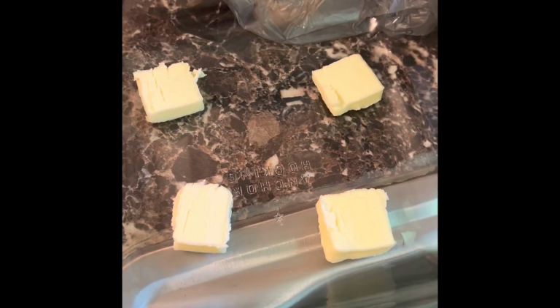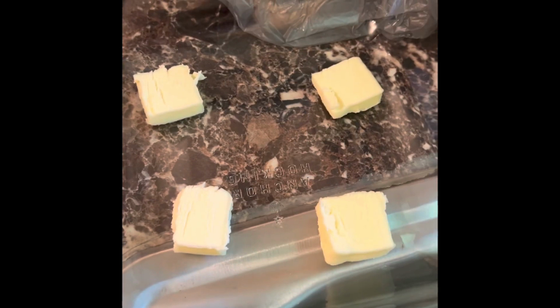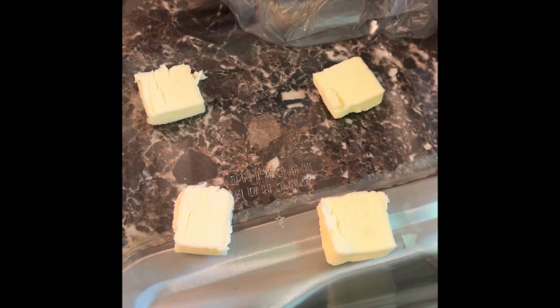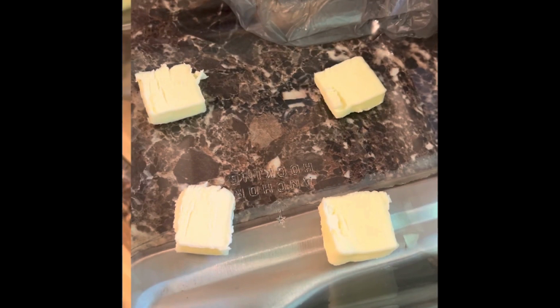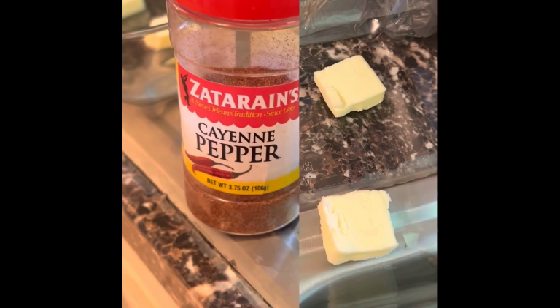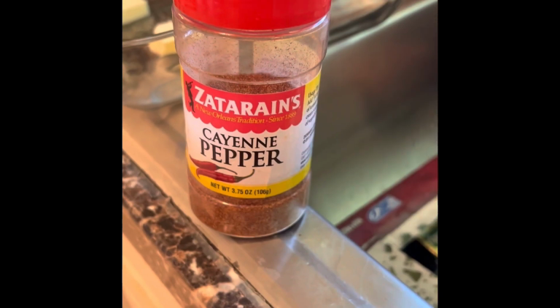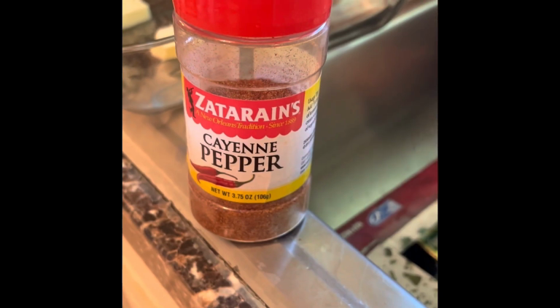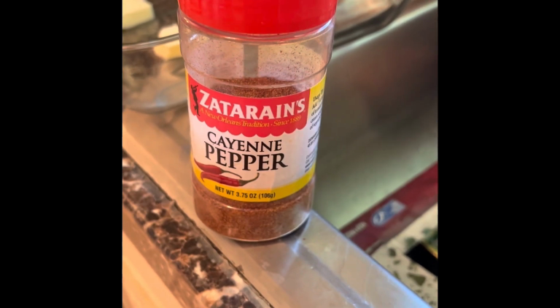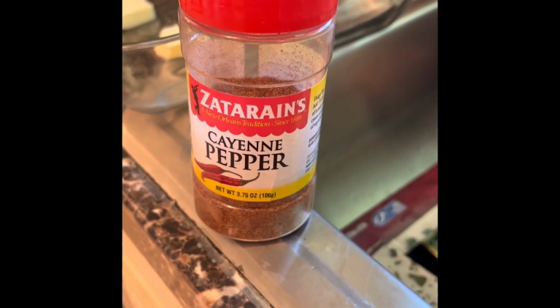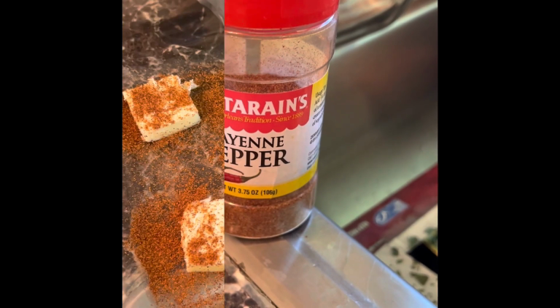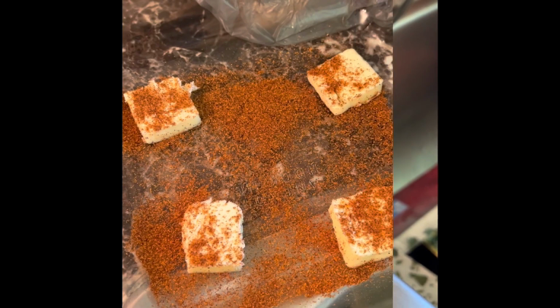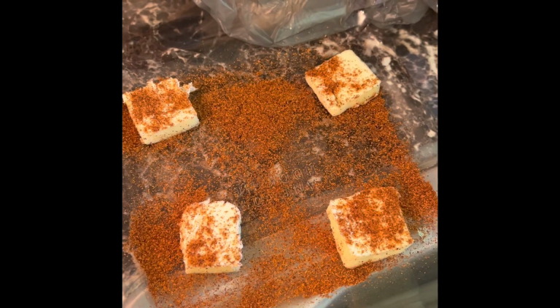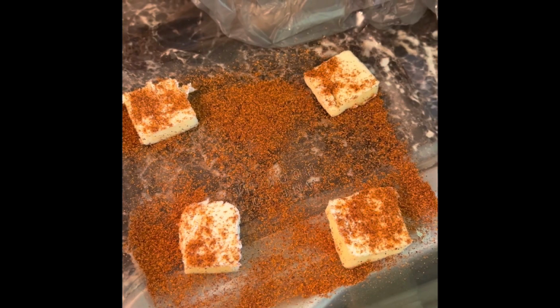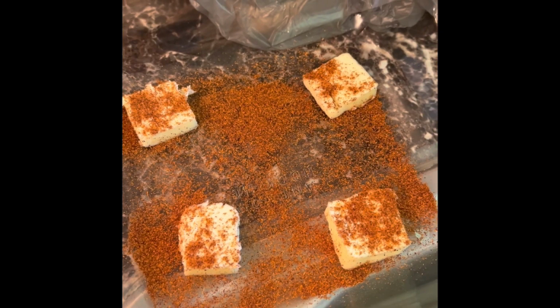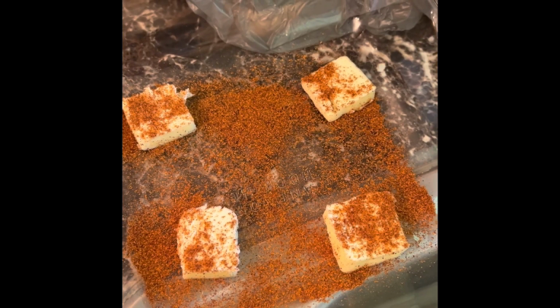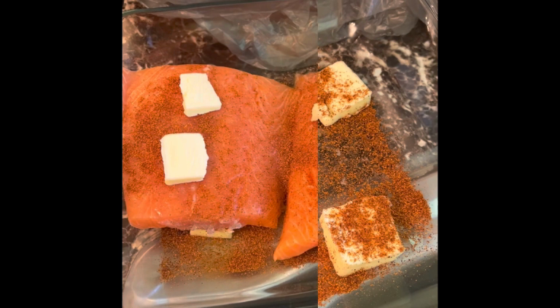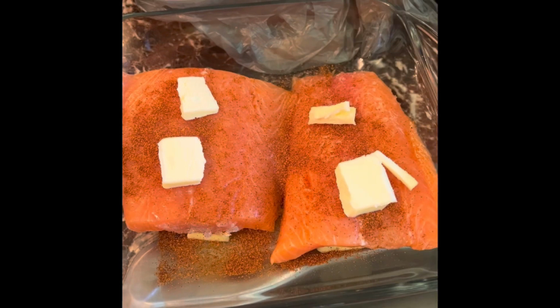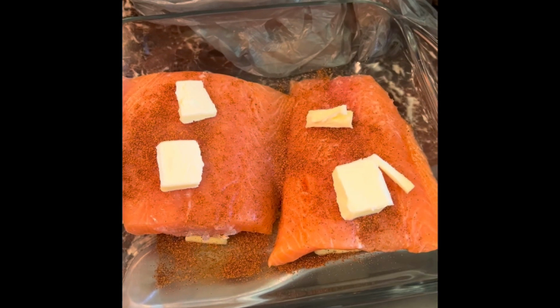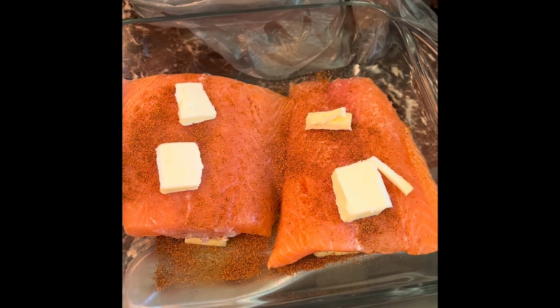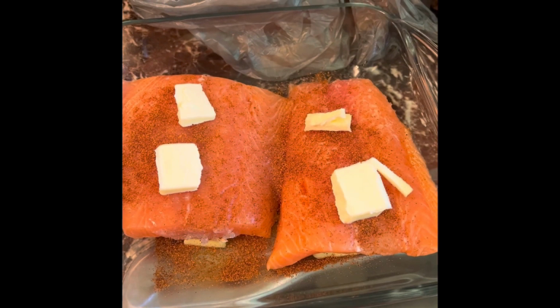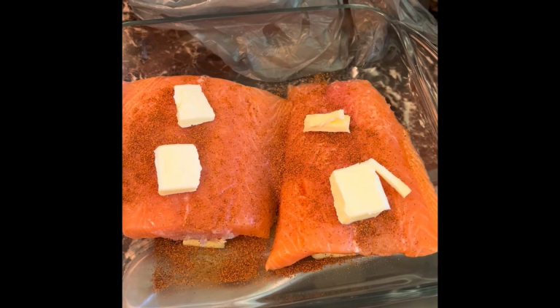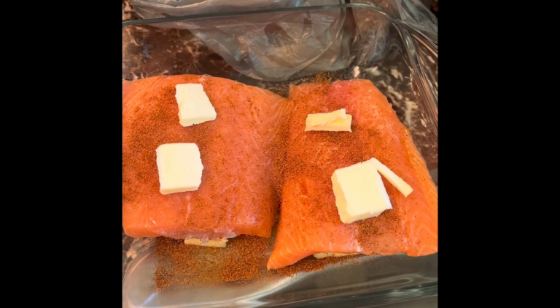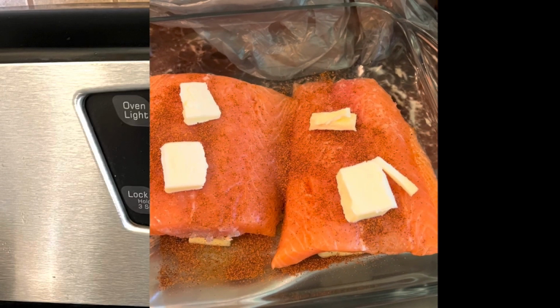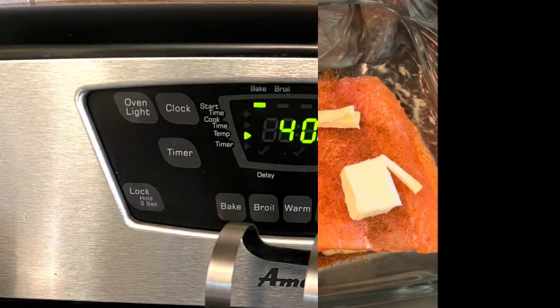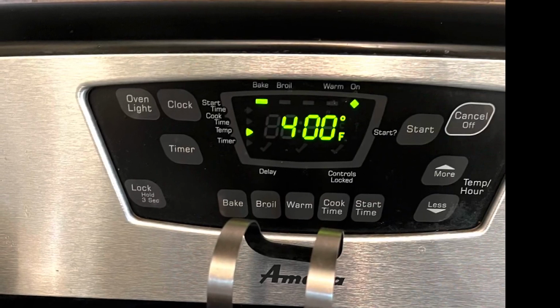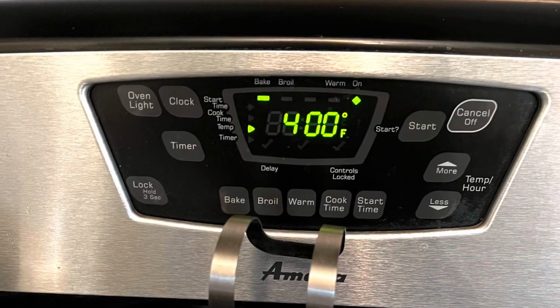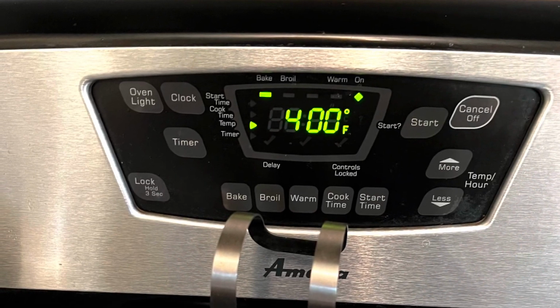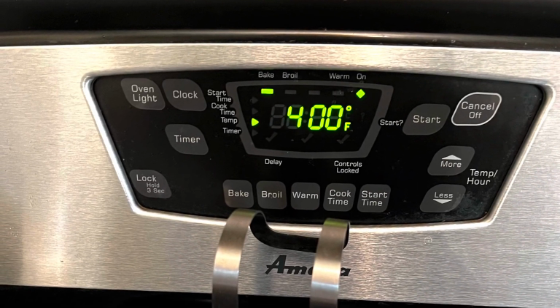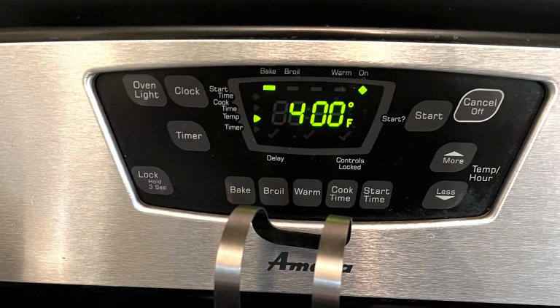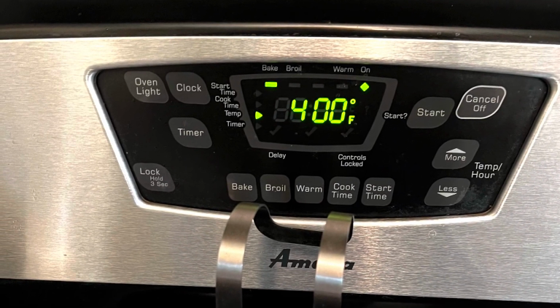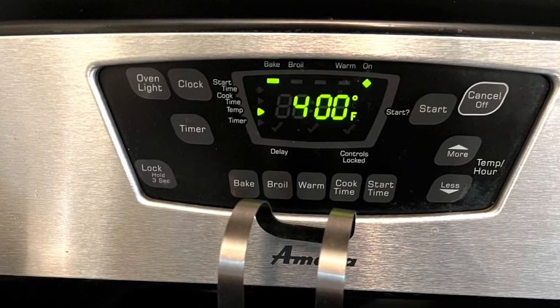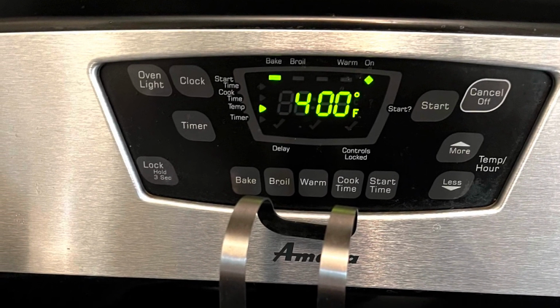Add butter and seasoning to the bottom and top of your salmon. Cook at 400 degrees.